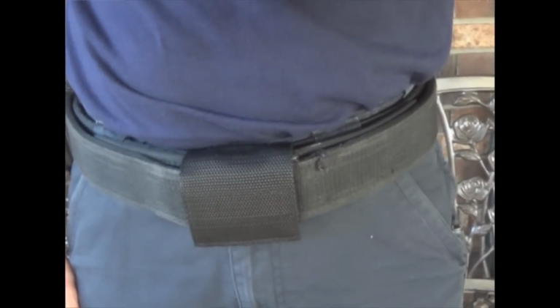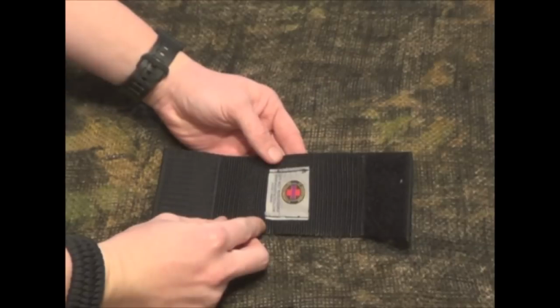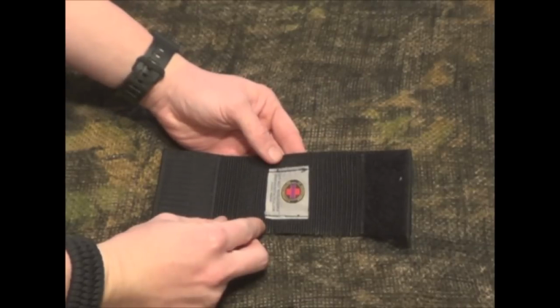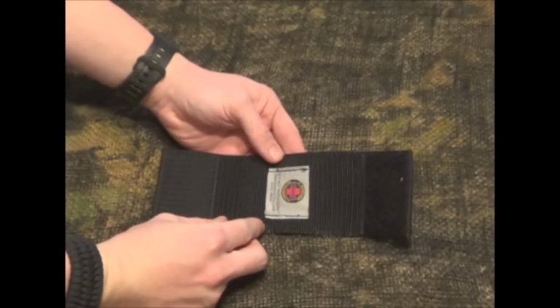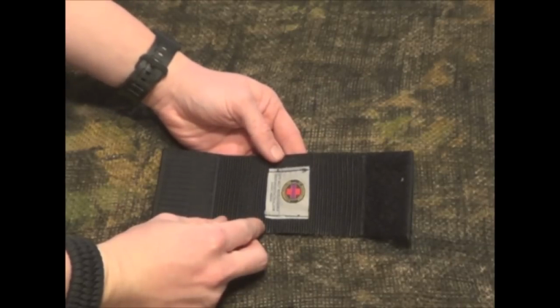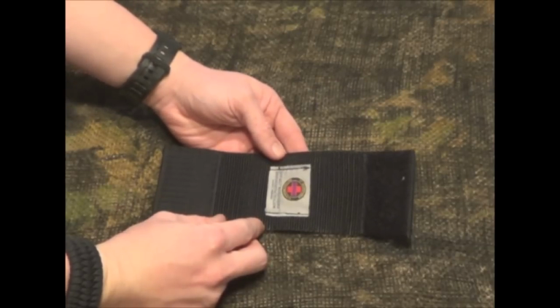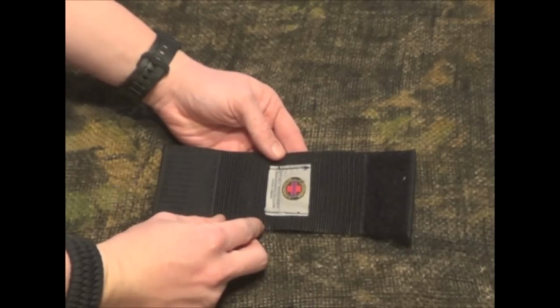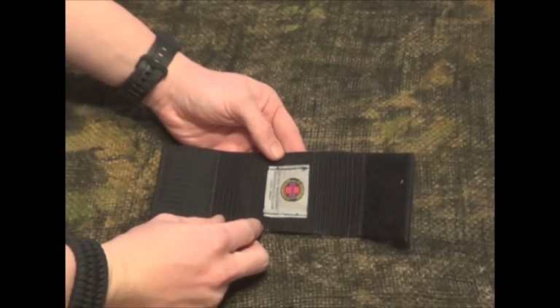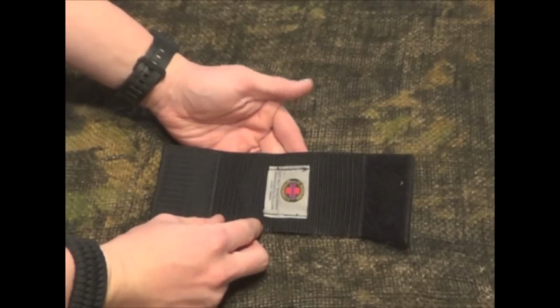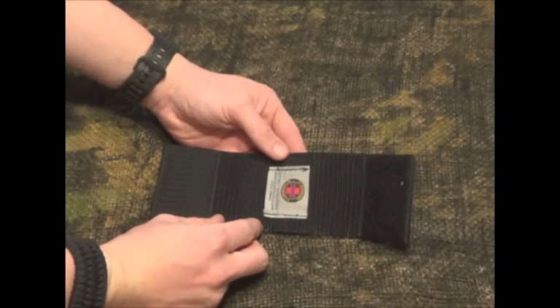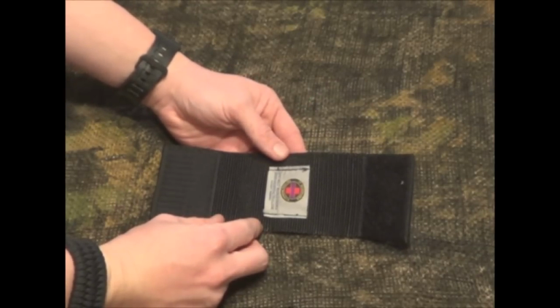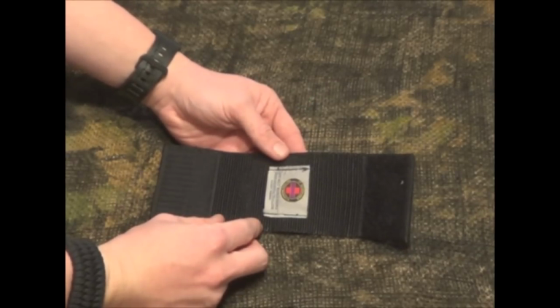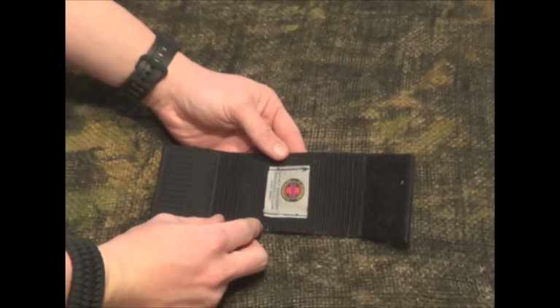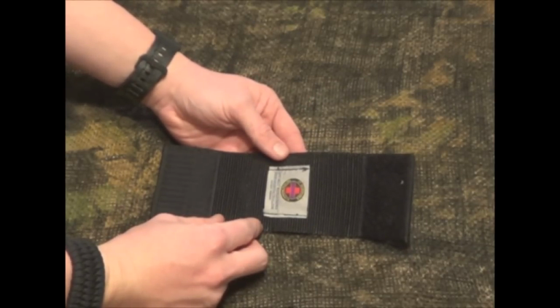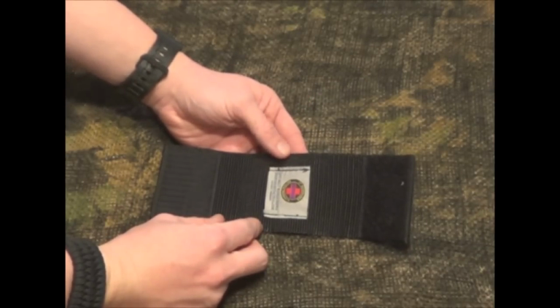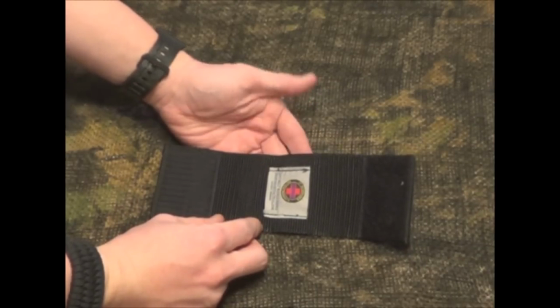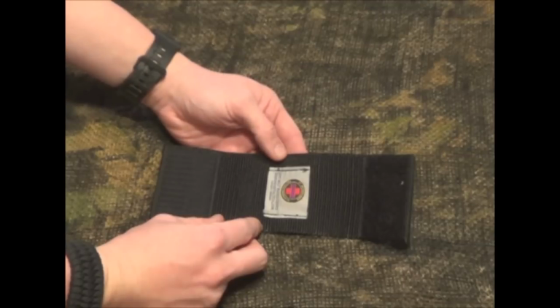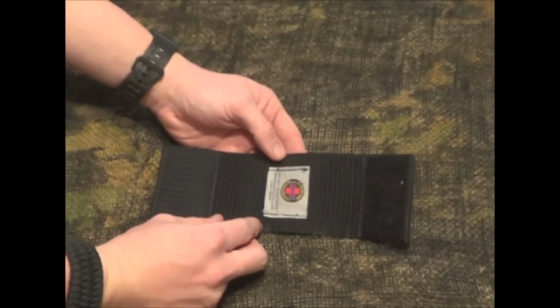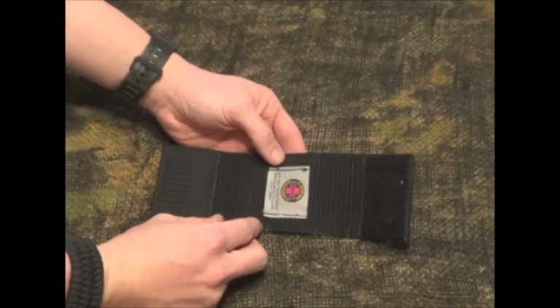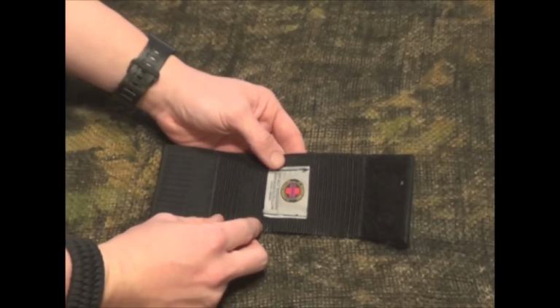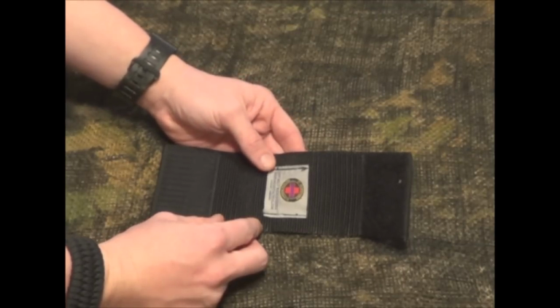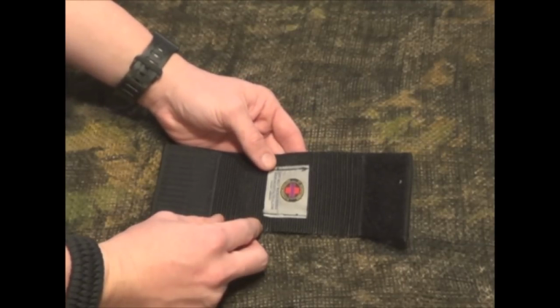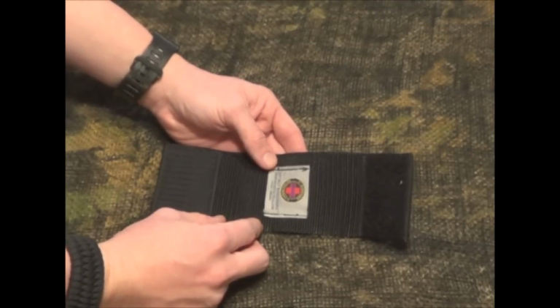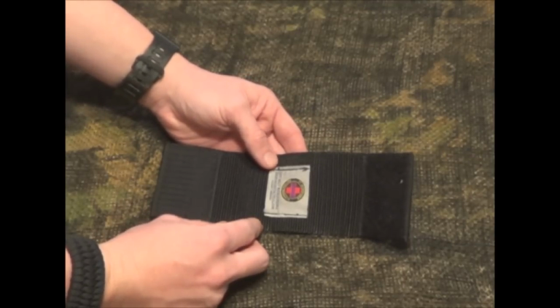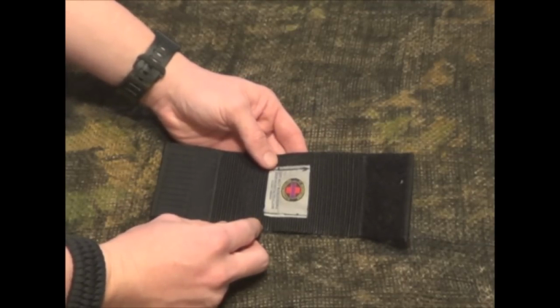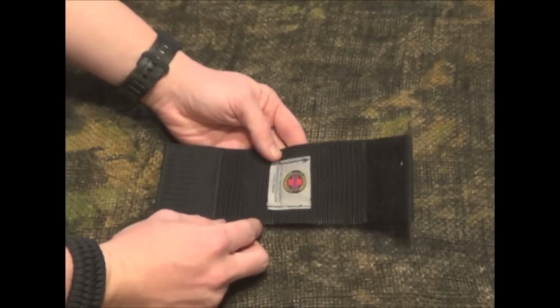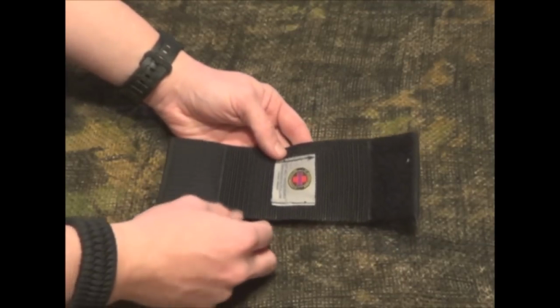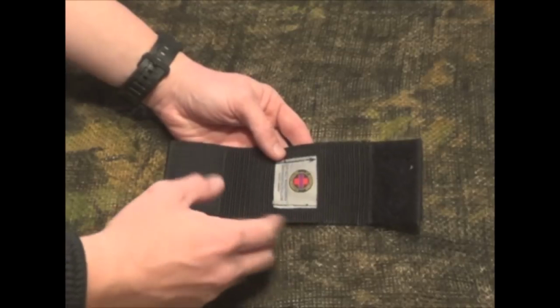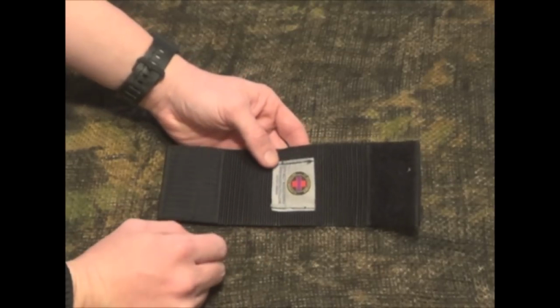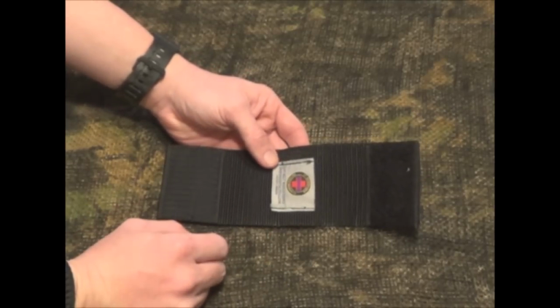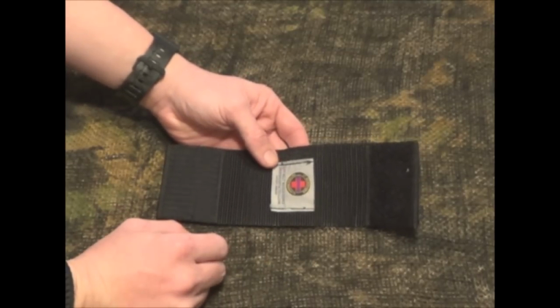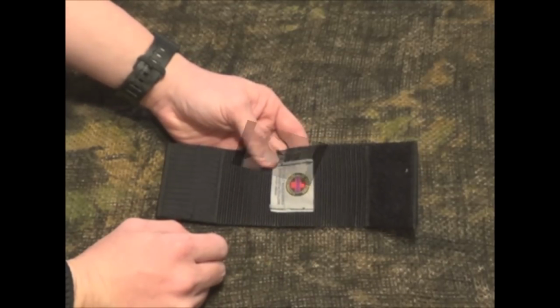Hey YouTube, welcome to another video from Skinny Medic. I wanted to bring you a product called a buckle keeper. This is made for your duty belt. This is a company called First Responder Tactical Products. They got in touch with me and asked me to take a look at their buckle keeper for a duty belt.